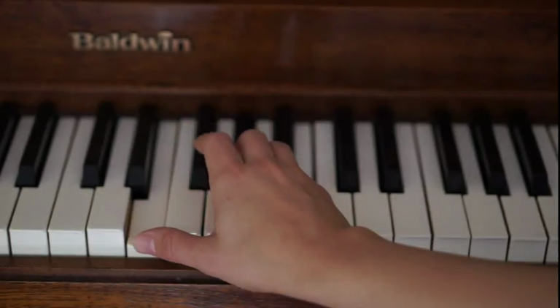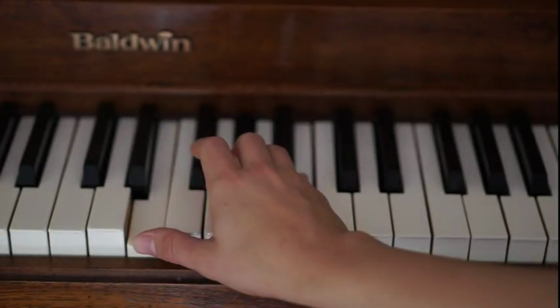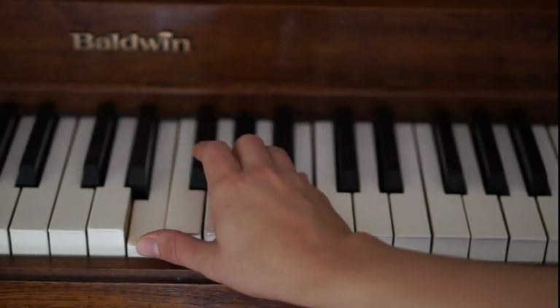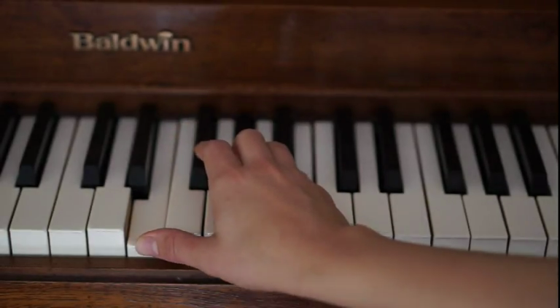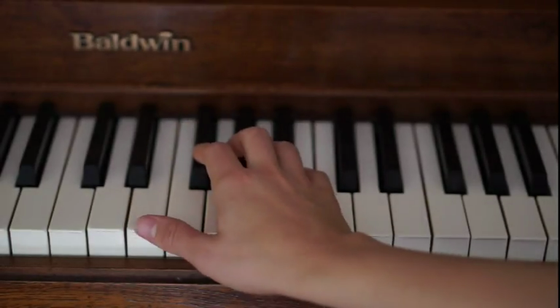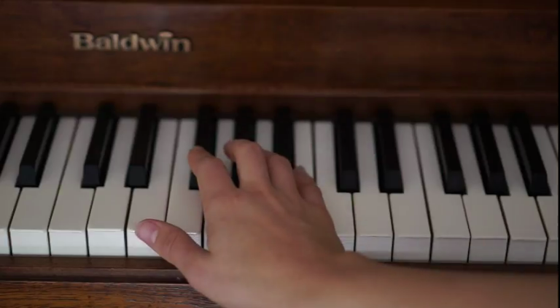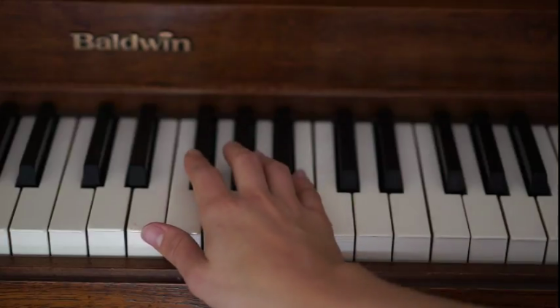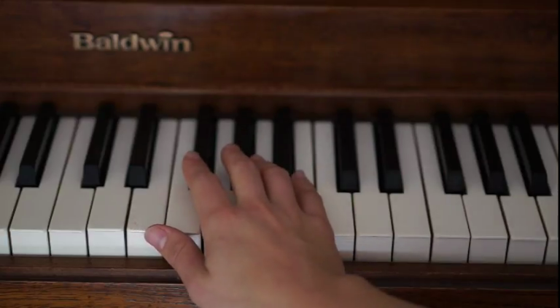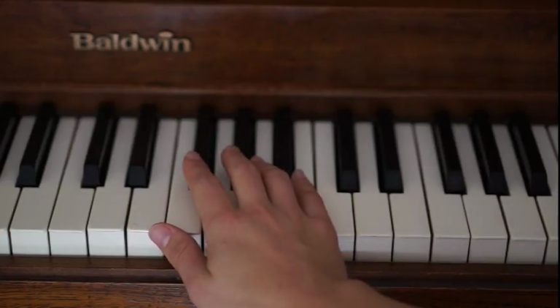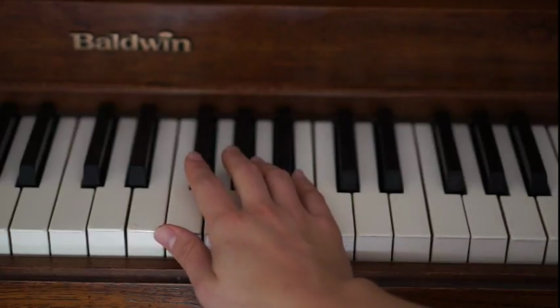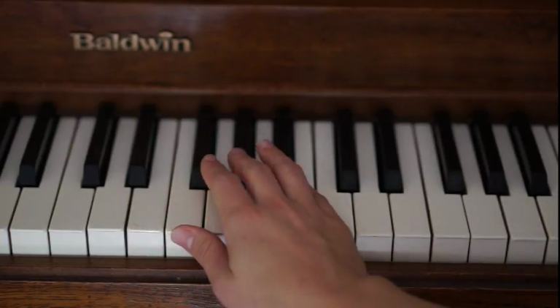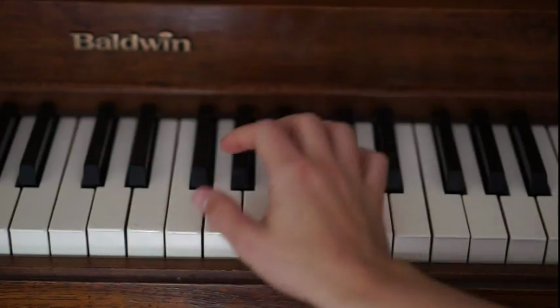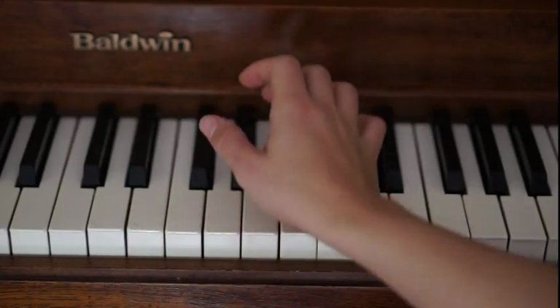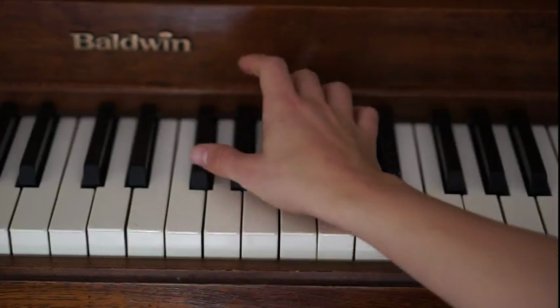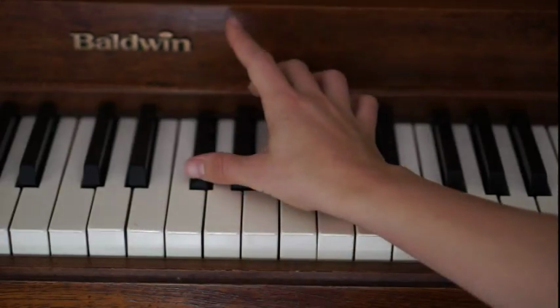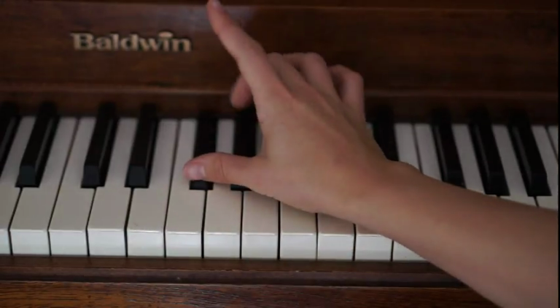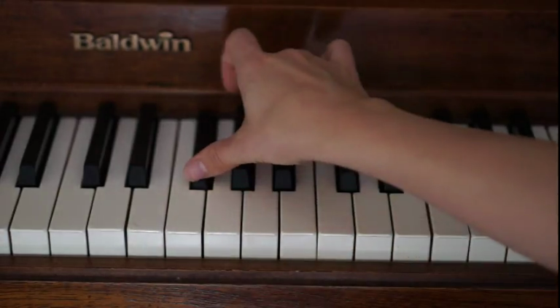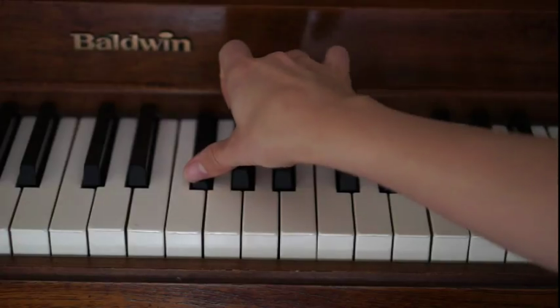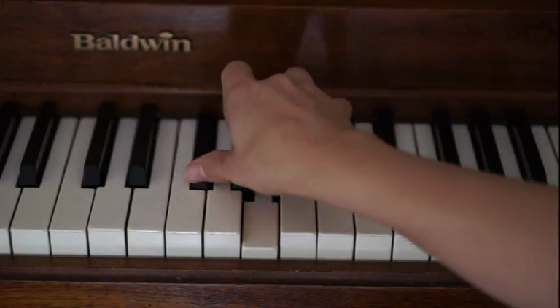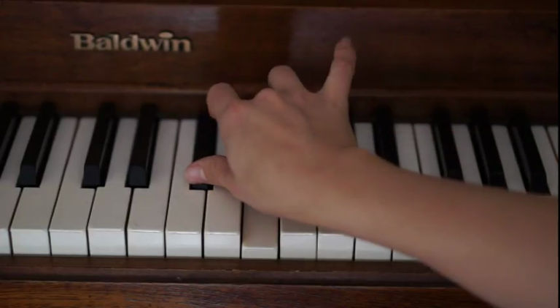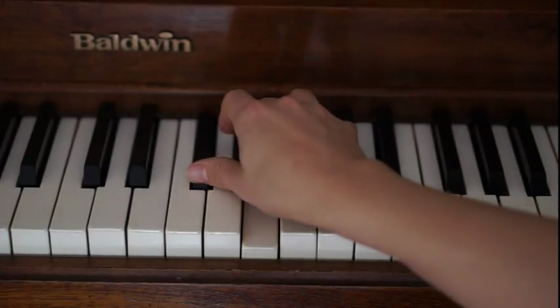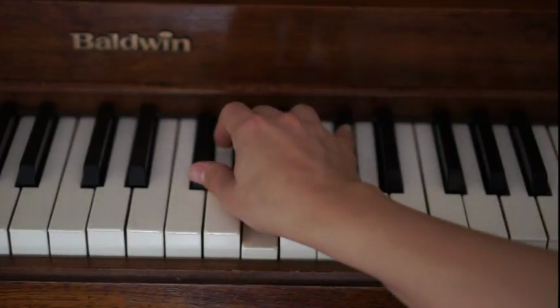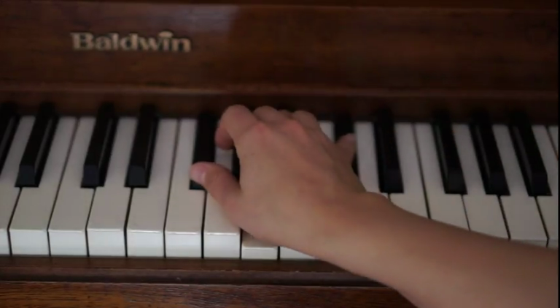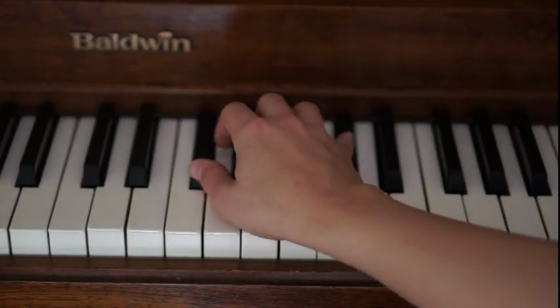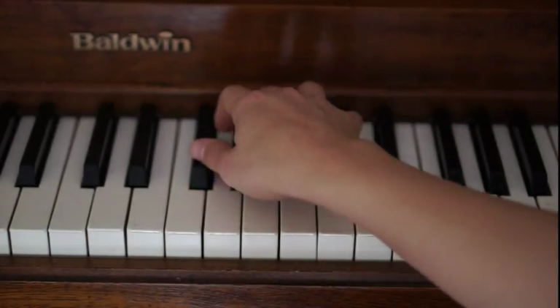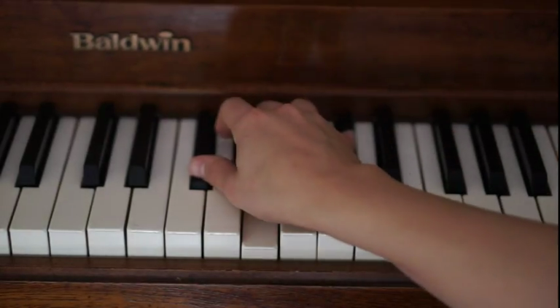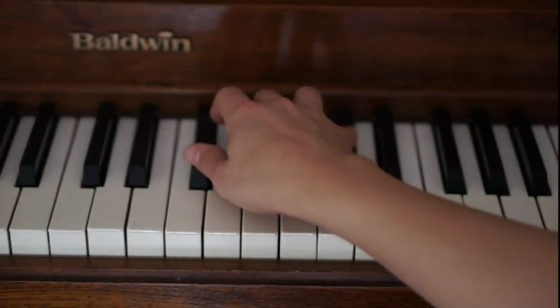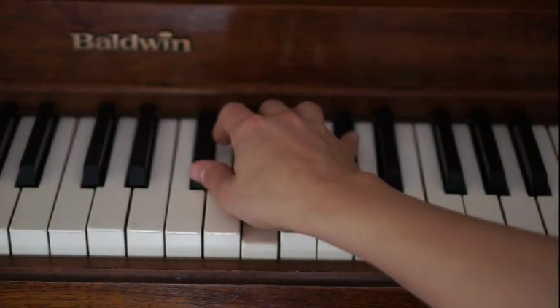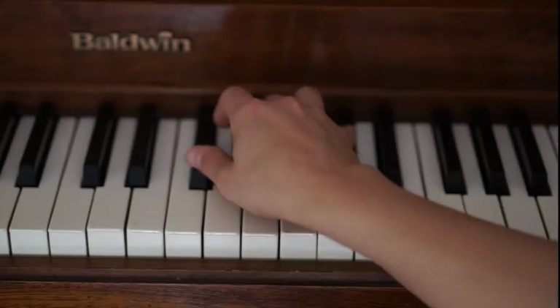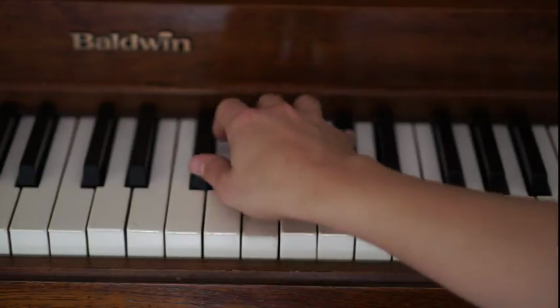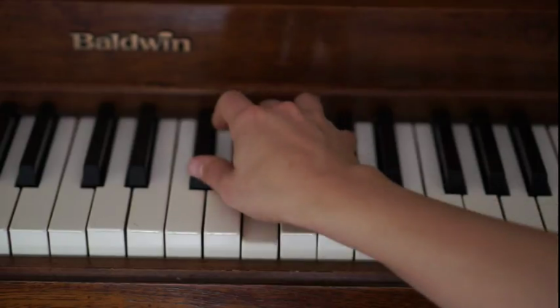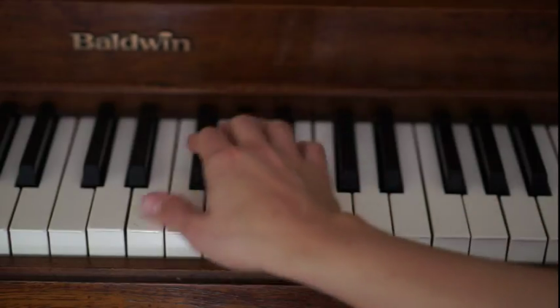And then we have F sharp minor — that's a mouthful, but it's actually pretty easy. You have F sharp, middle finger plays A, pinky plays C sharp. Call it what you want, yeah, call it what you want too.